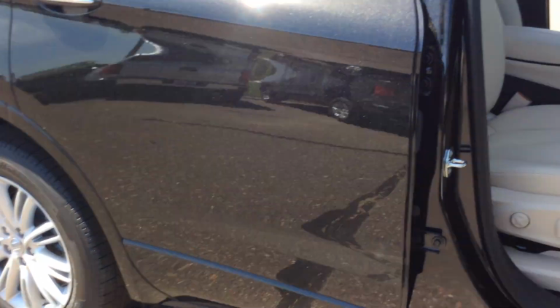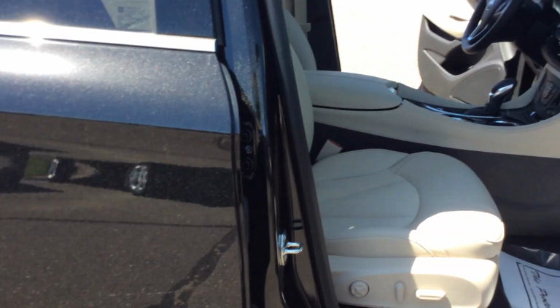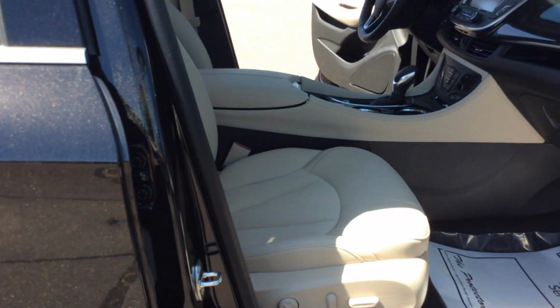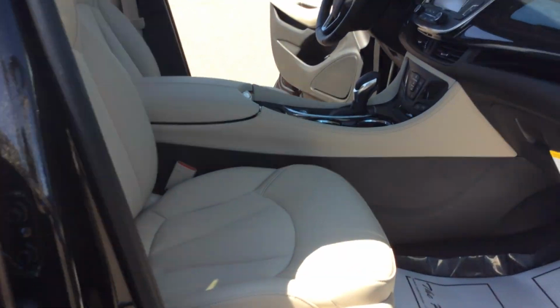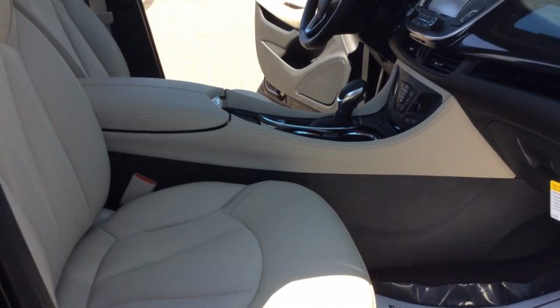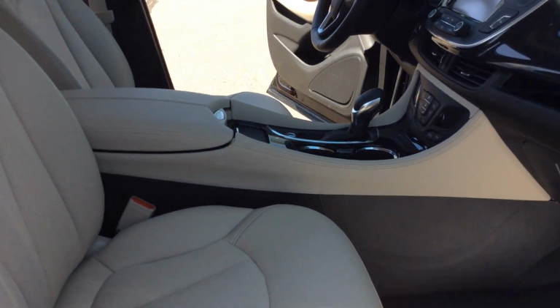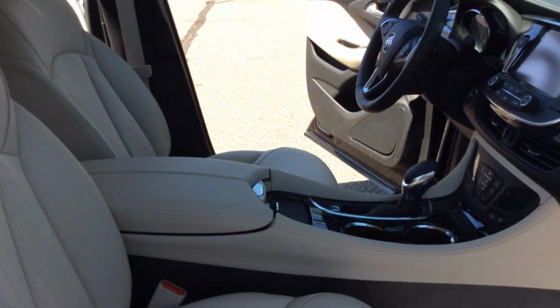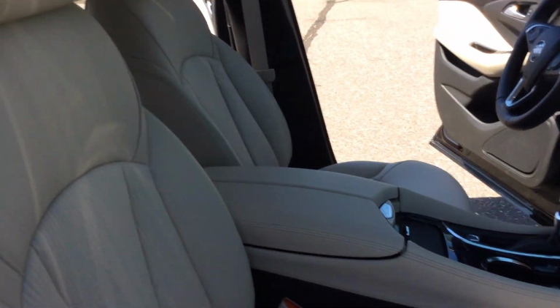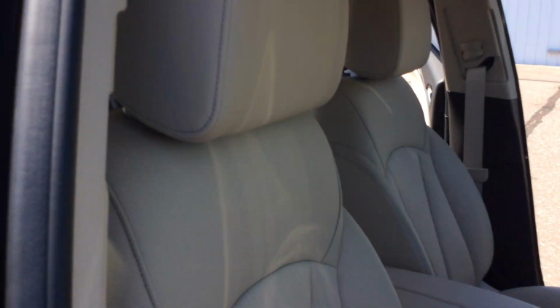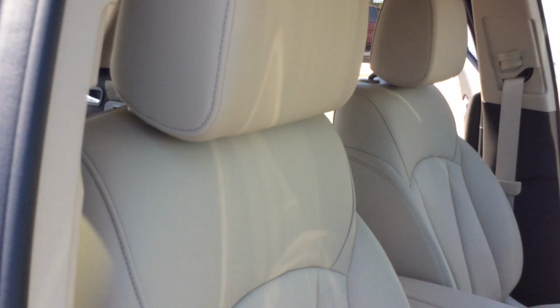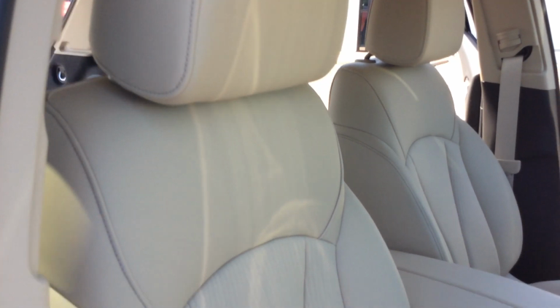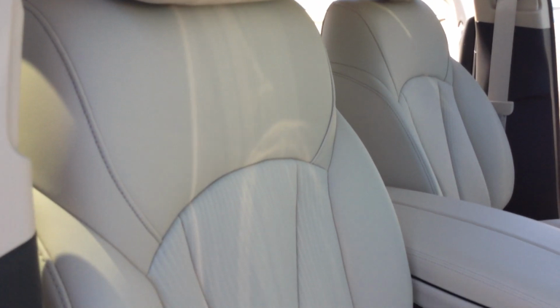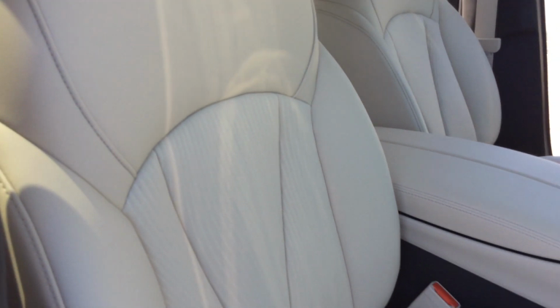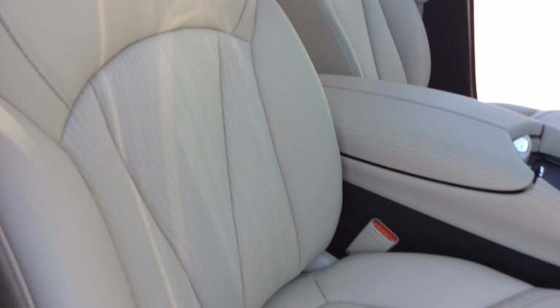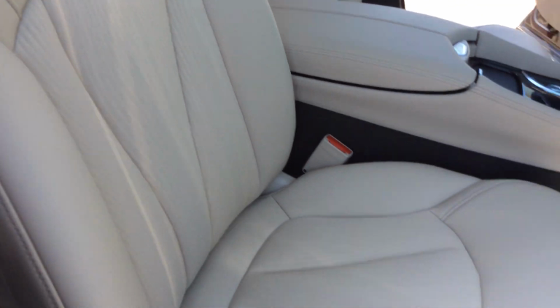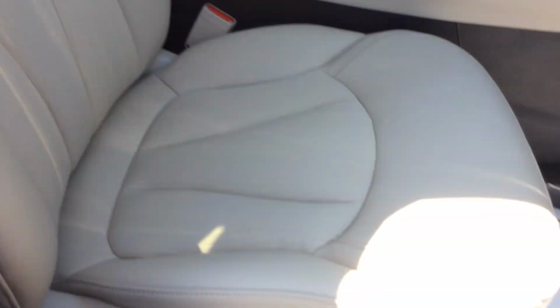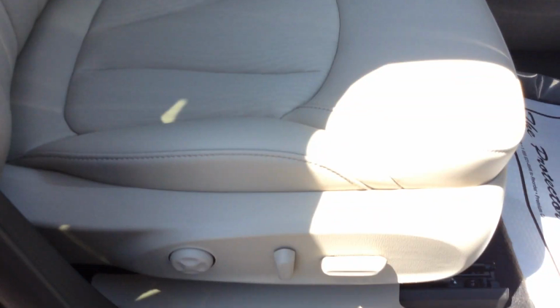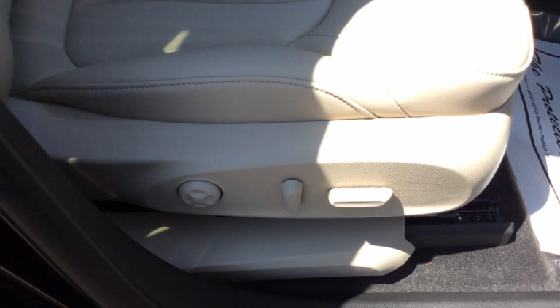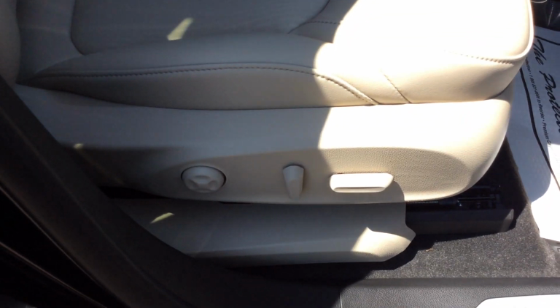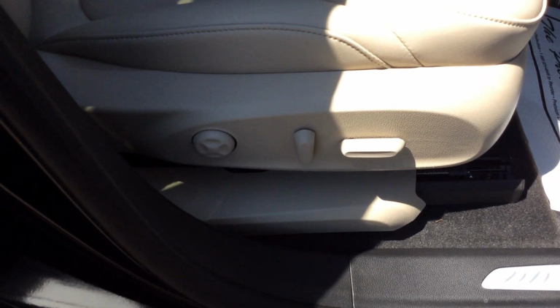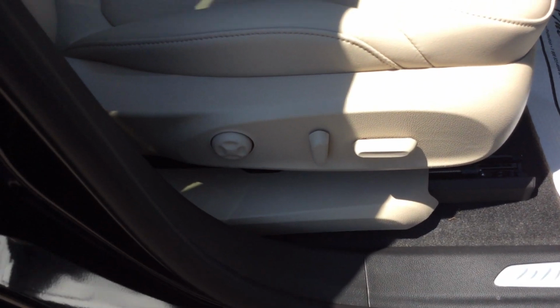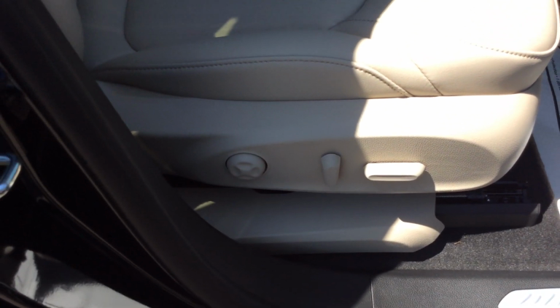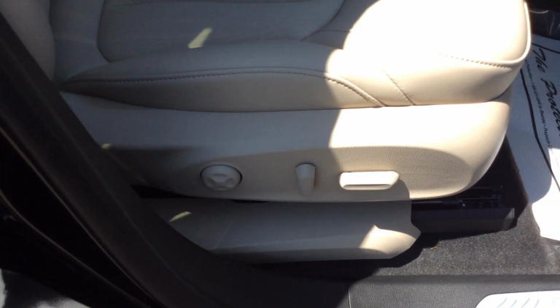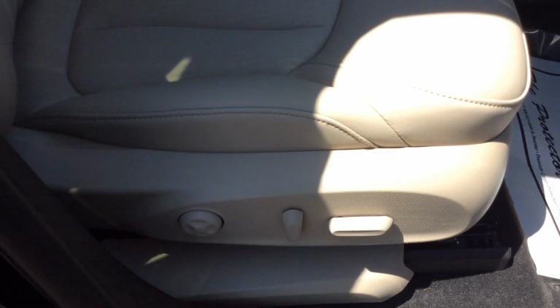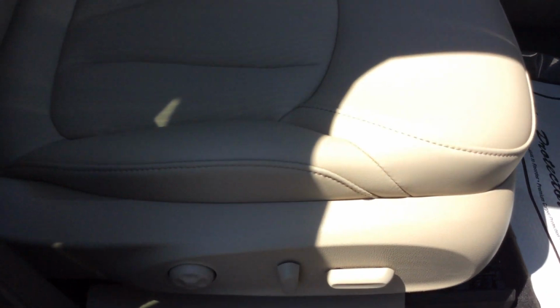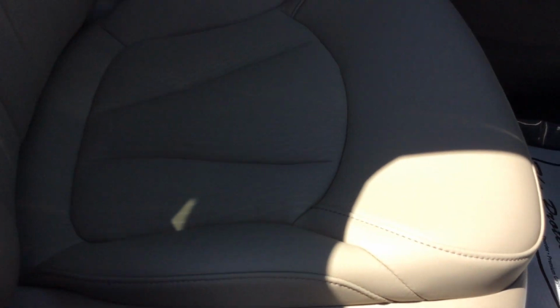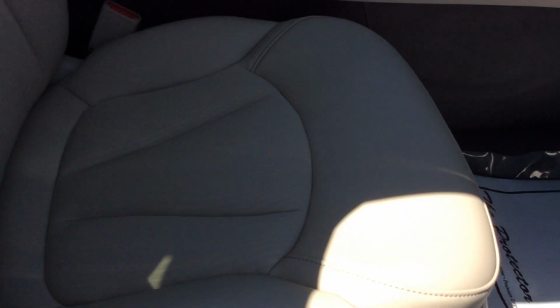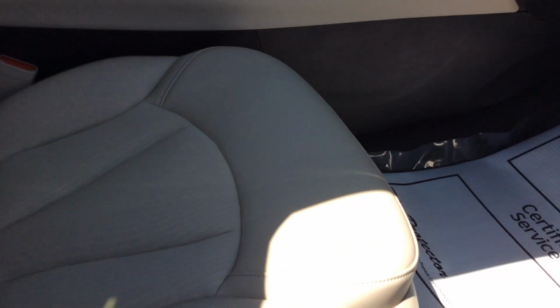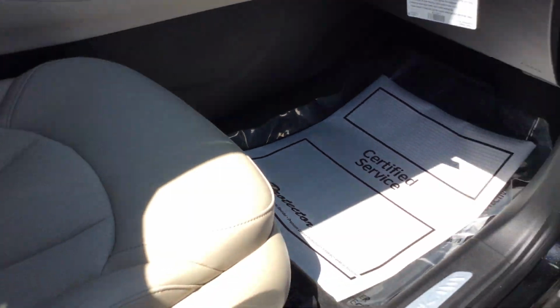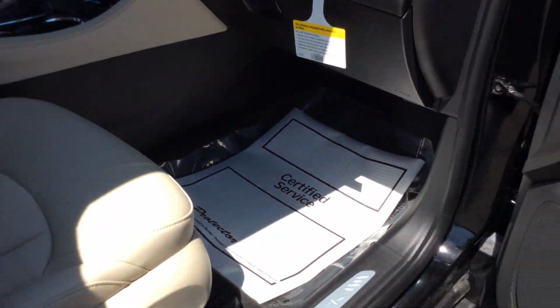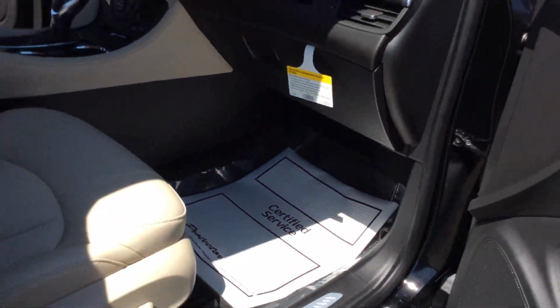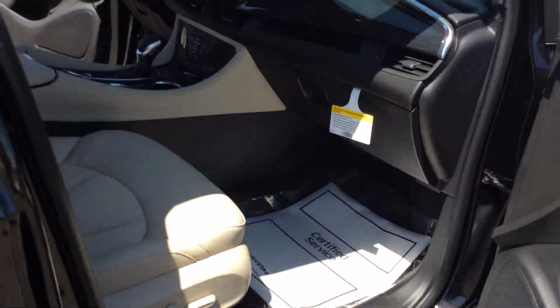As we go on the inside here, you'll see it has a light interior to it. The passenger seat is a fully powered seat in this vehicle. The vehicle does also contain heated seats.